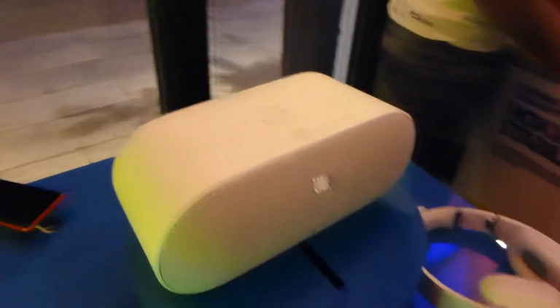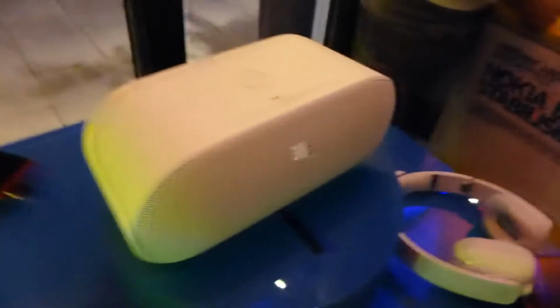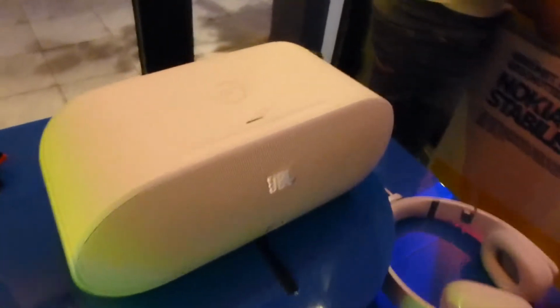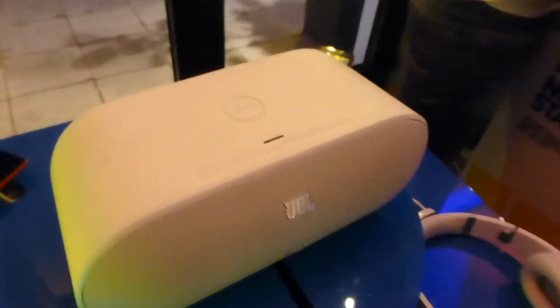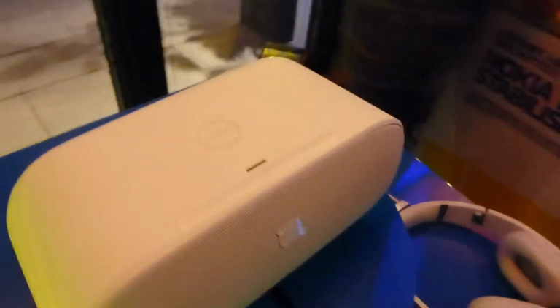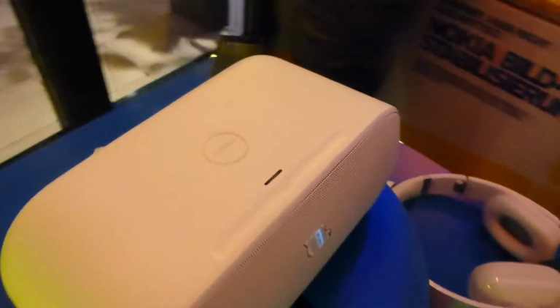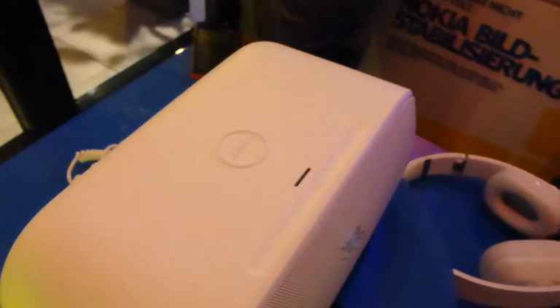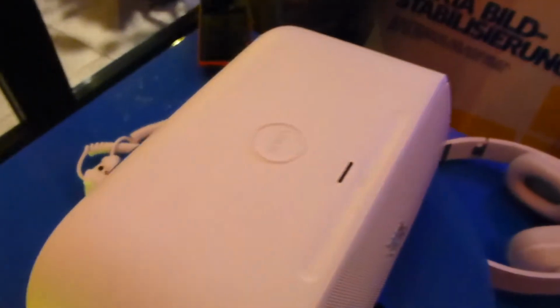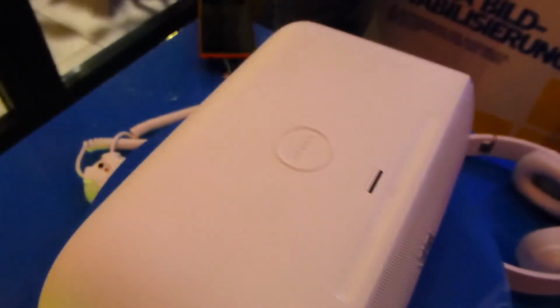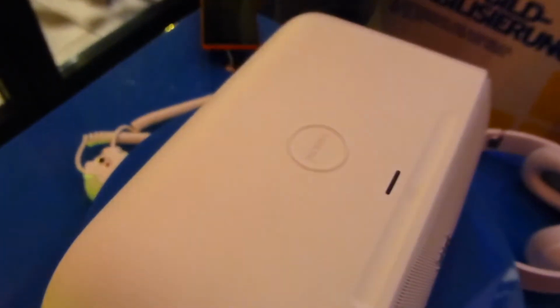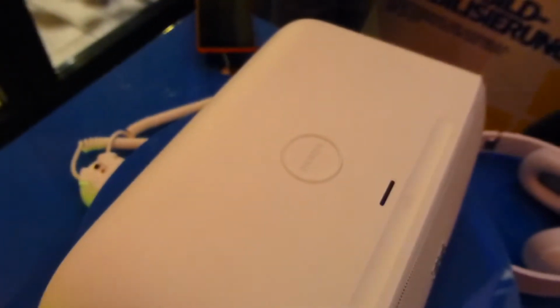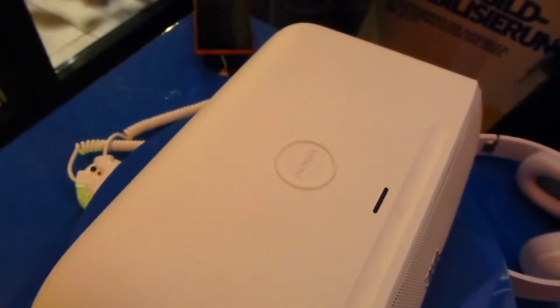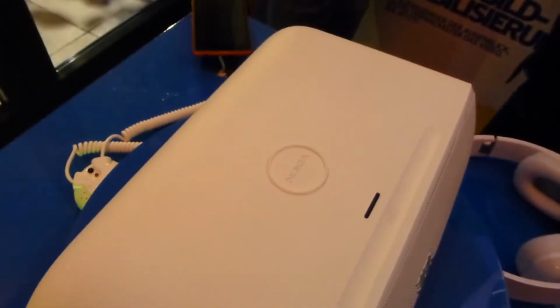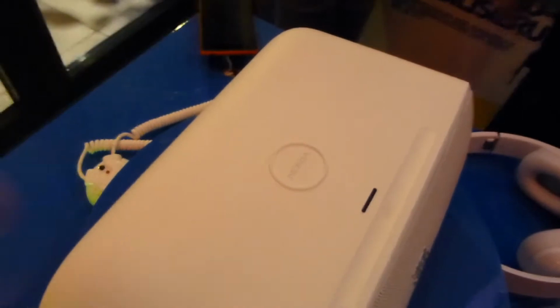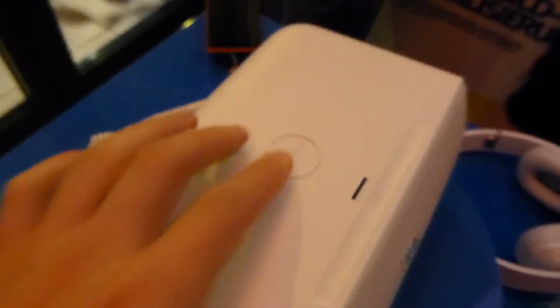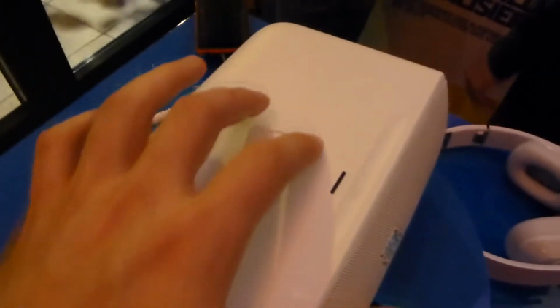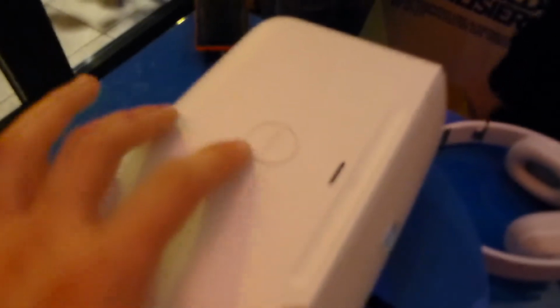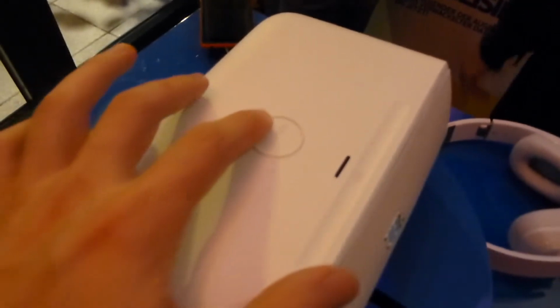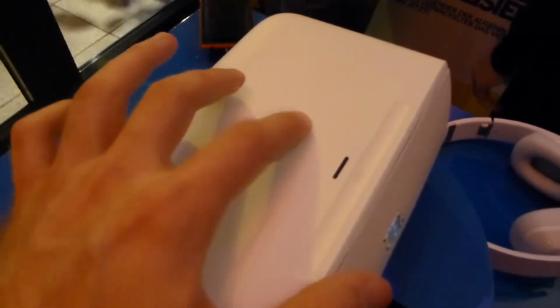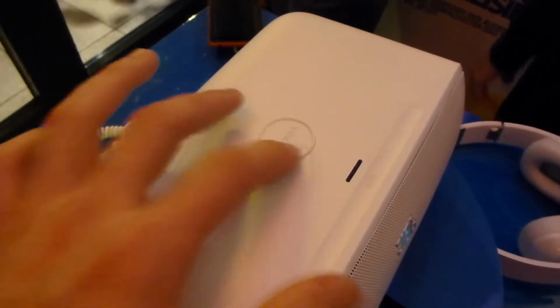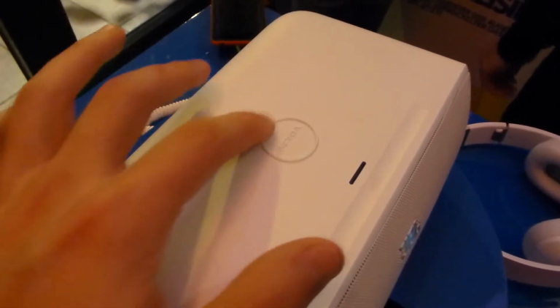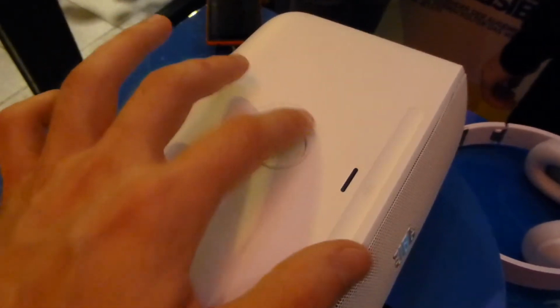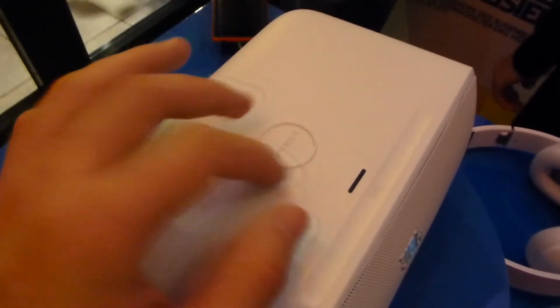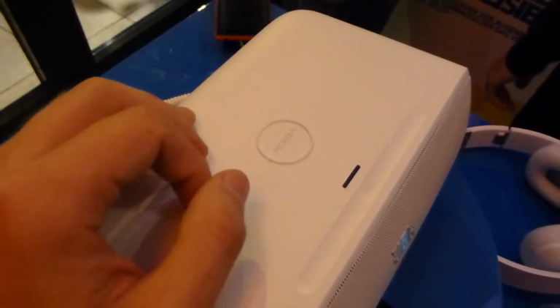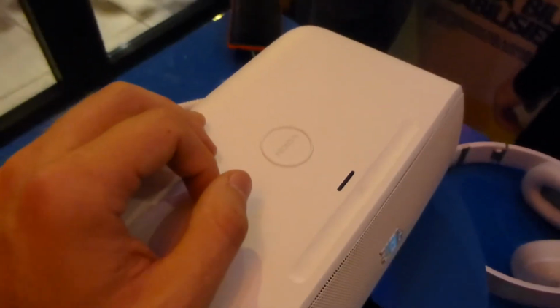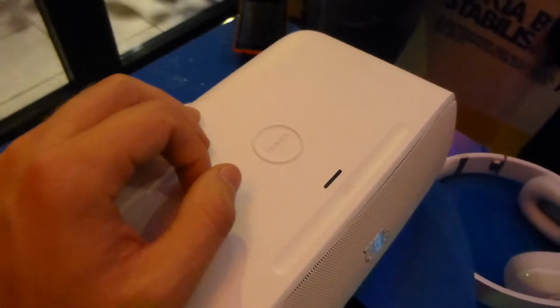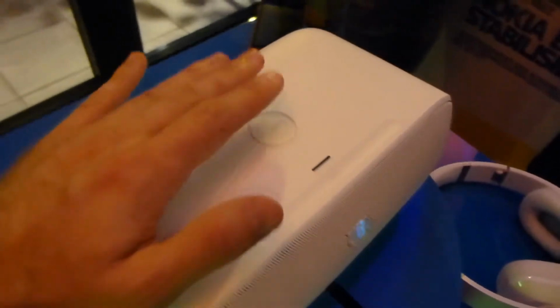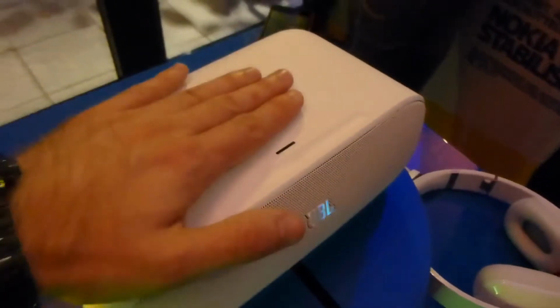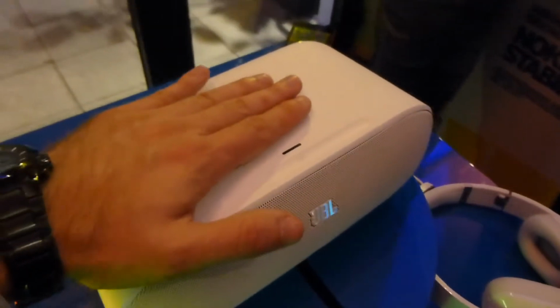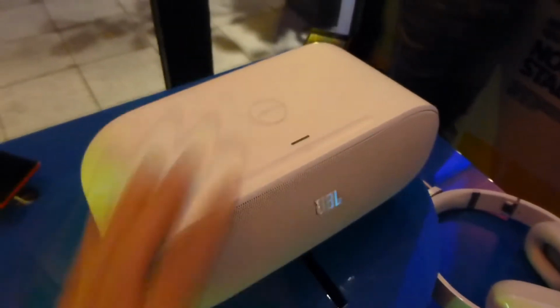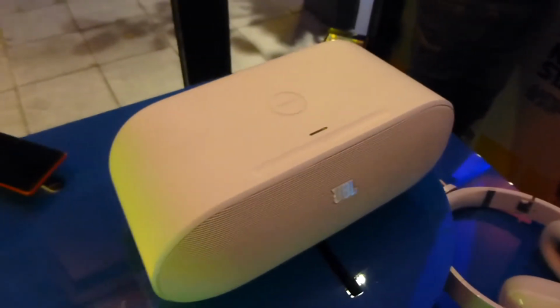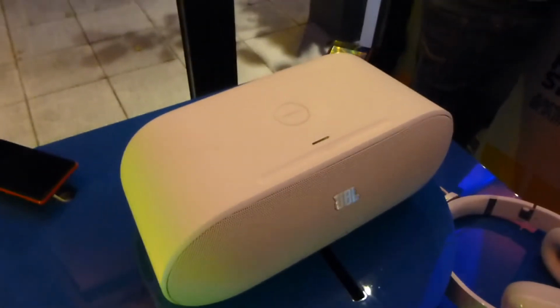What's really interesting about this device is it supports the Qi wireless charging standard, so inductive charging is possible. There is a small rubber ring around the Nokia logo, so you can place your smartphone on top of it.